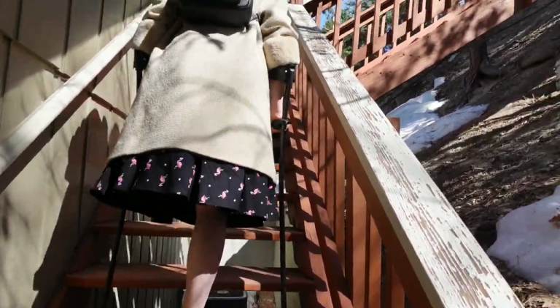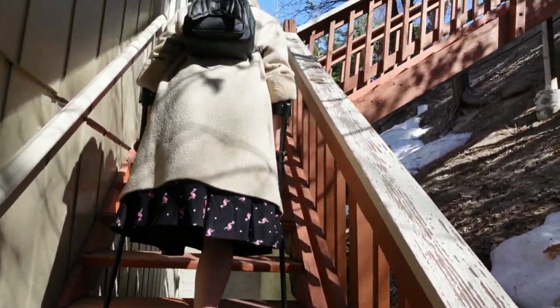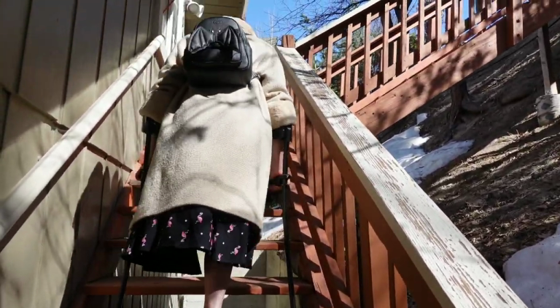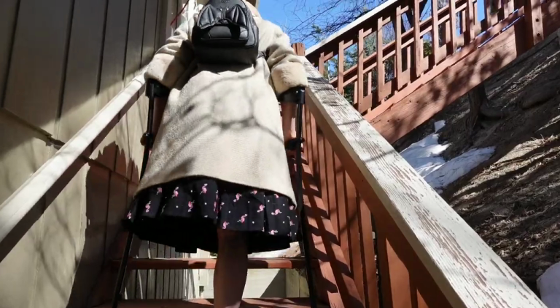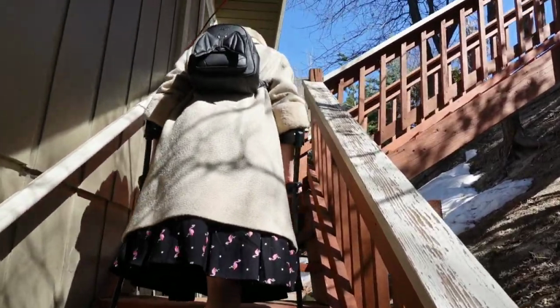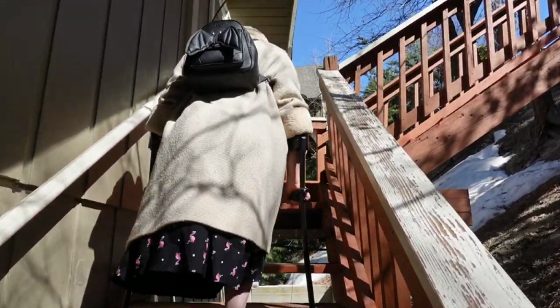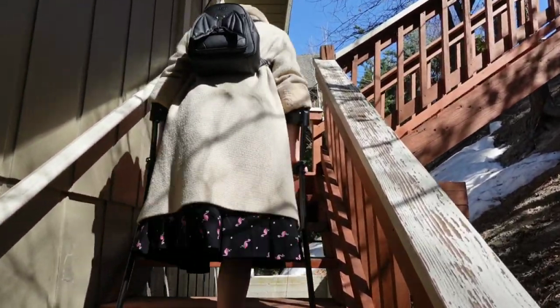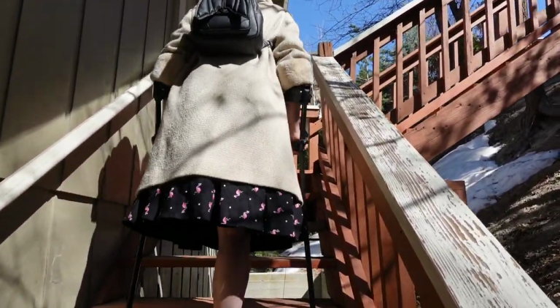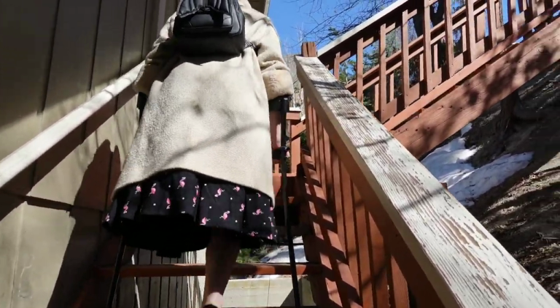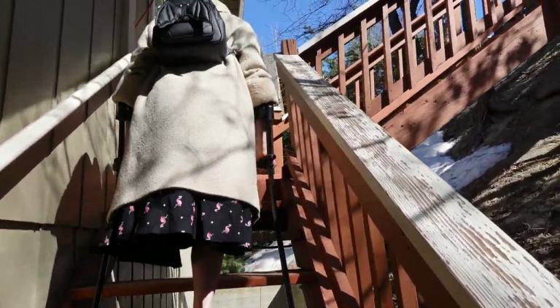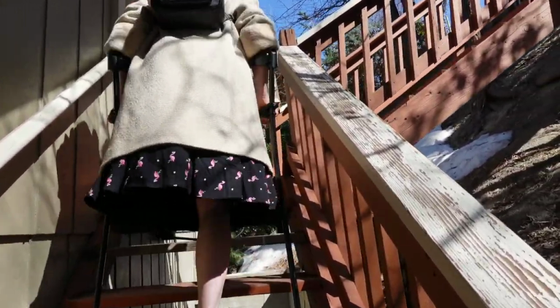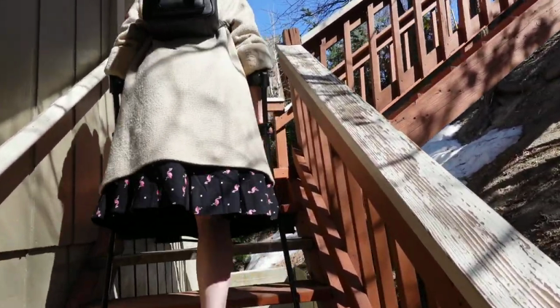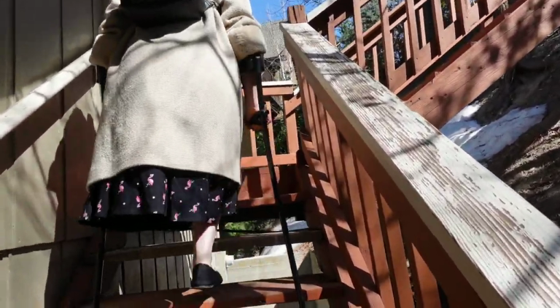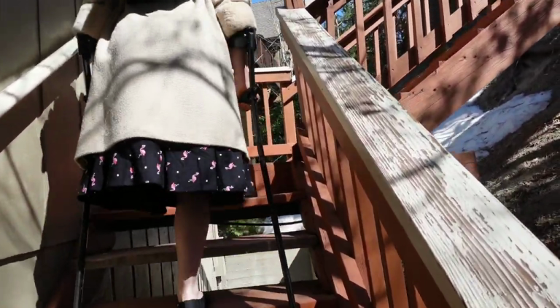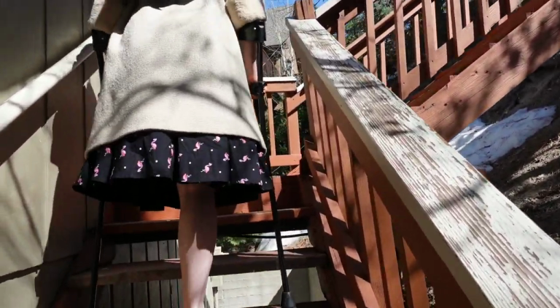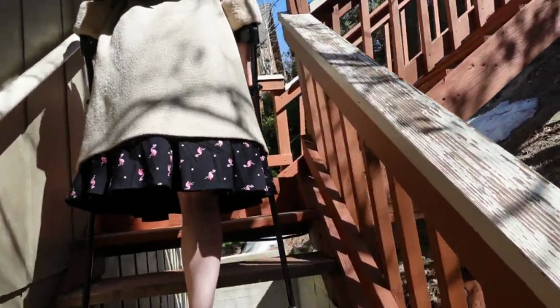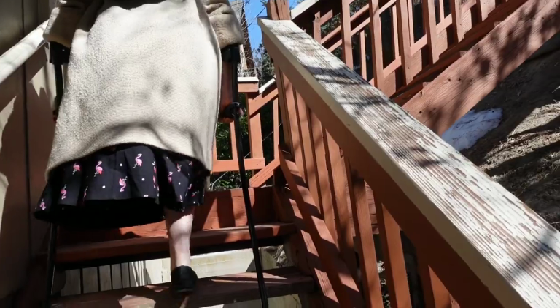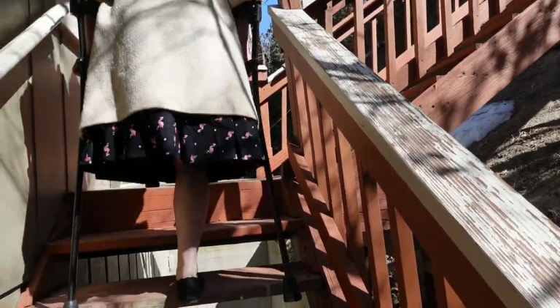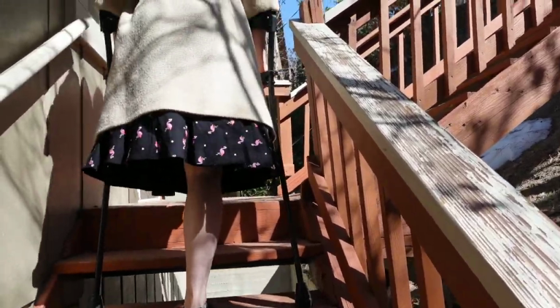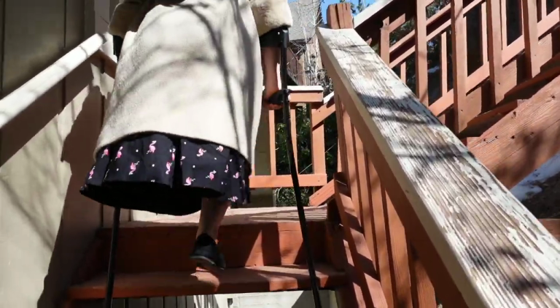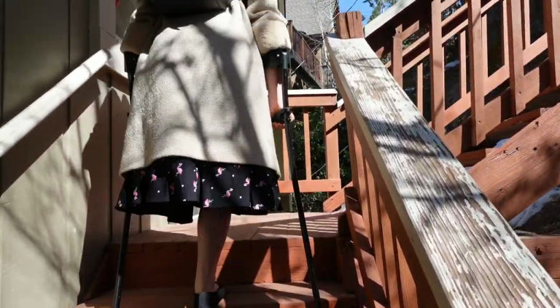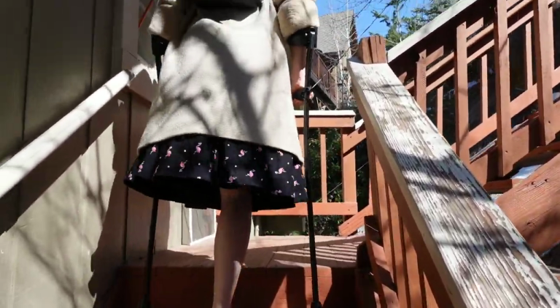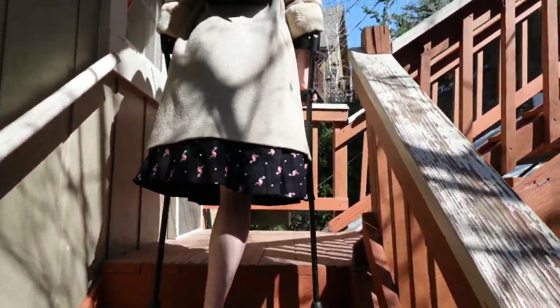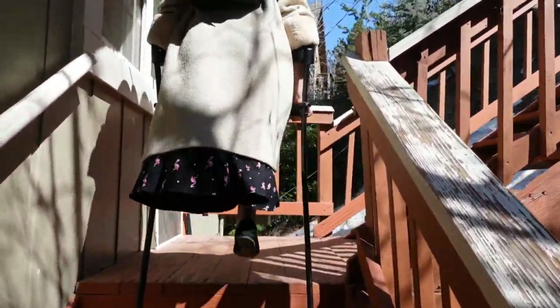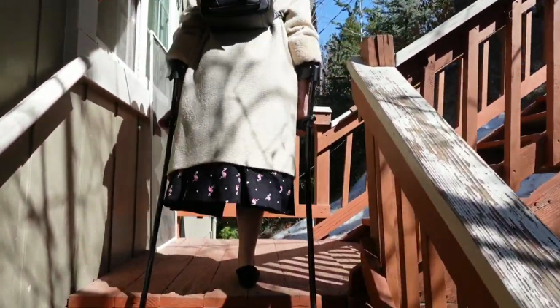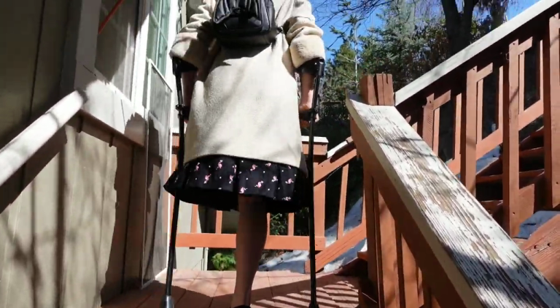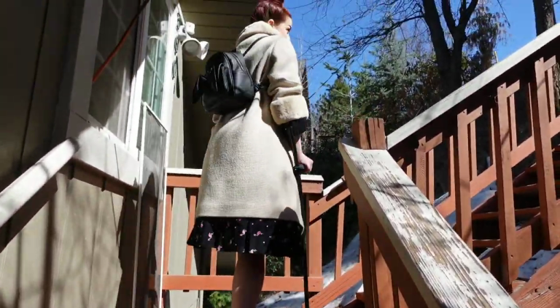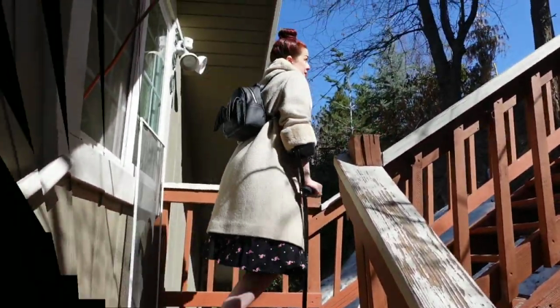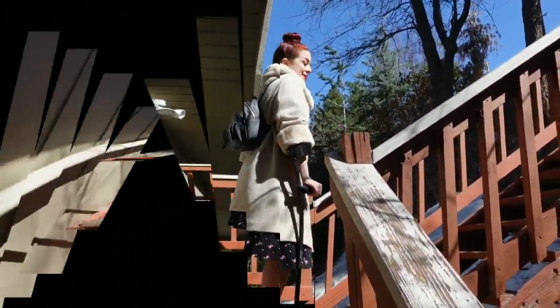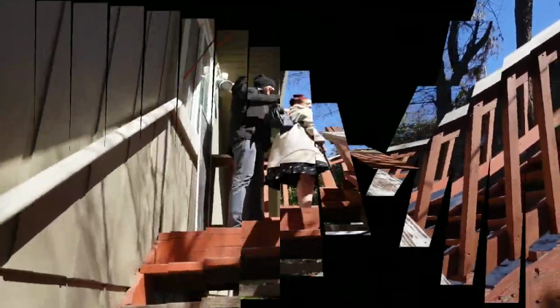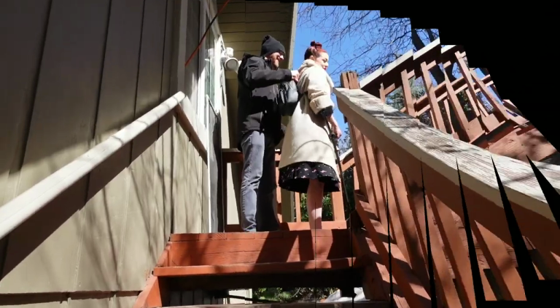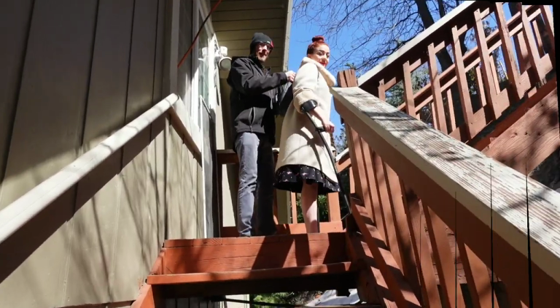Here I am walking up the stairs. What I do is I lean forward as much as I can without toppling over, because it keeps me better balanced. And let's be real, it's better to fall forward than backwards.